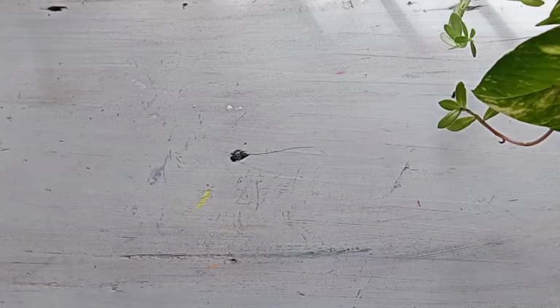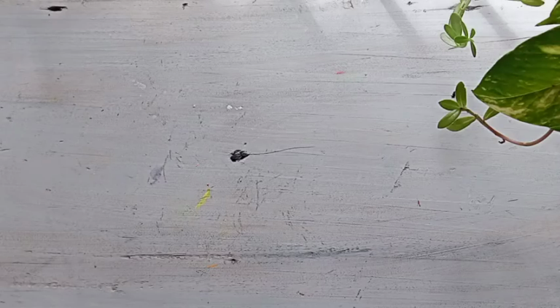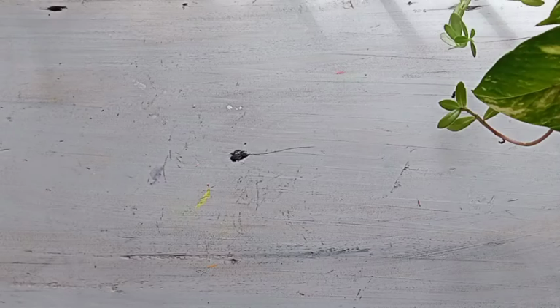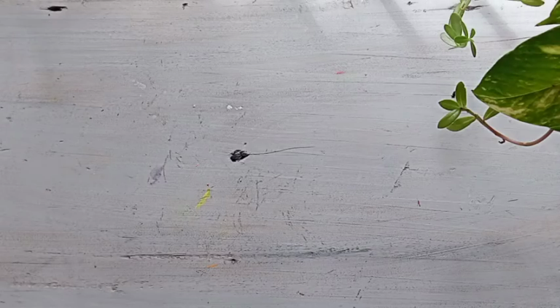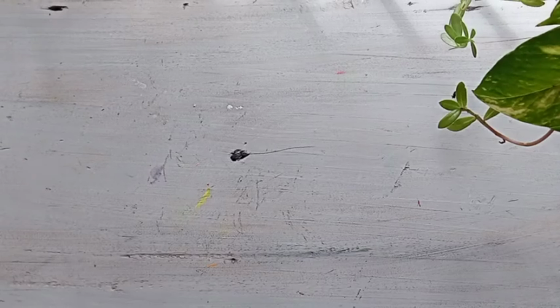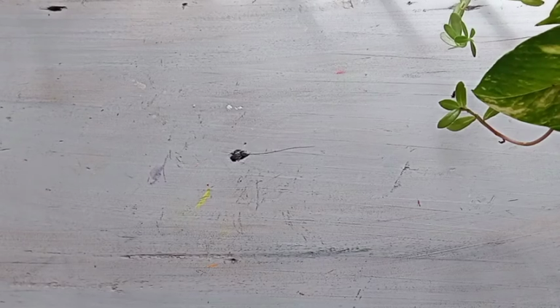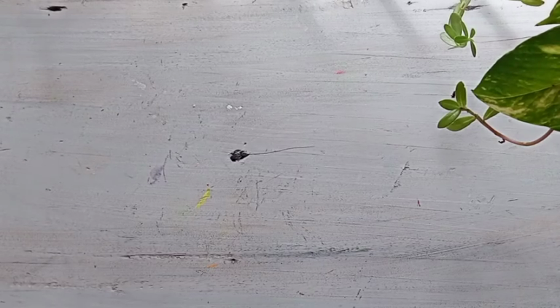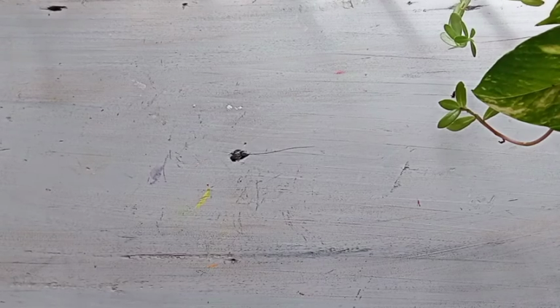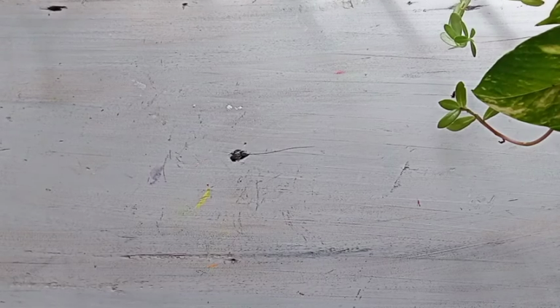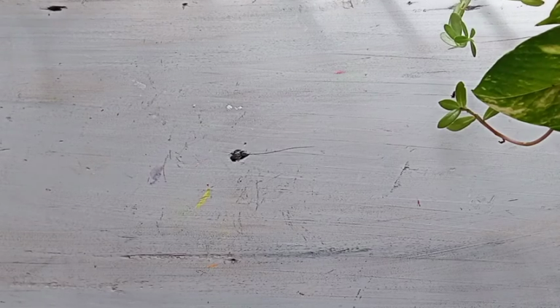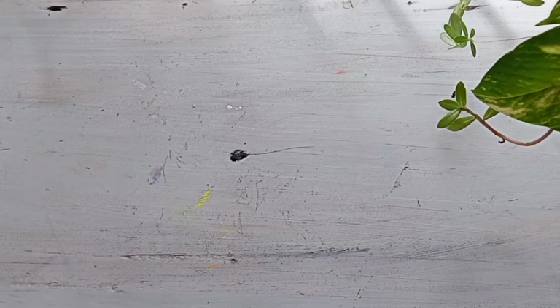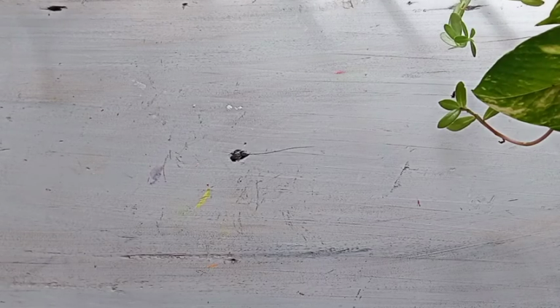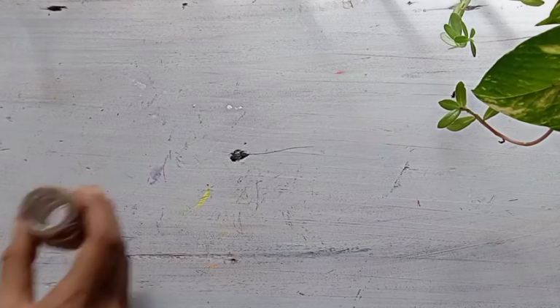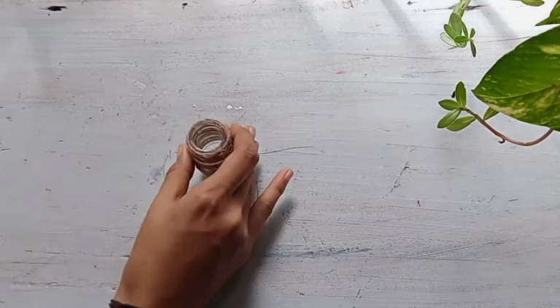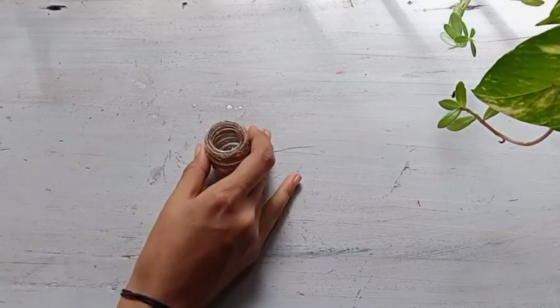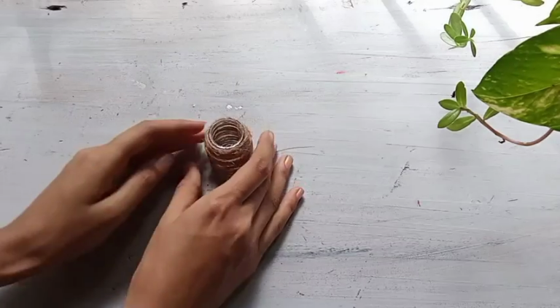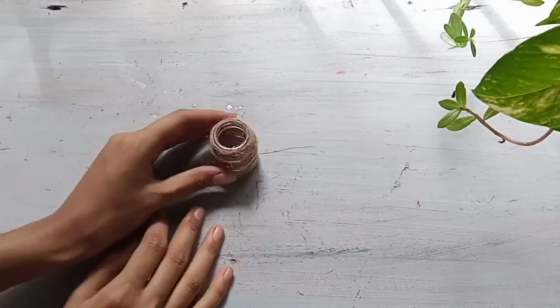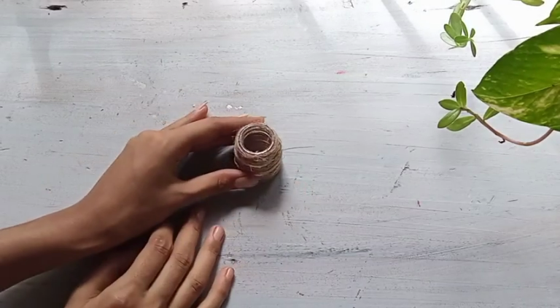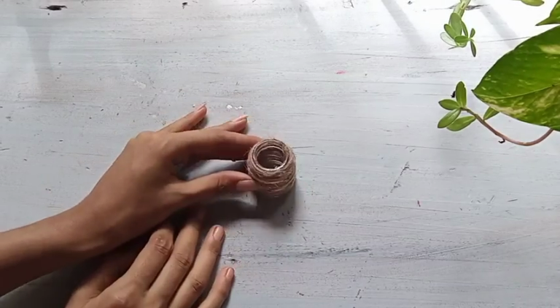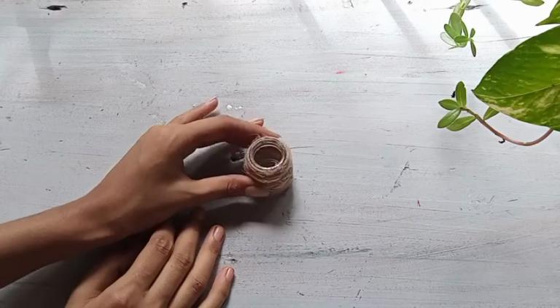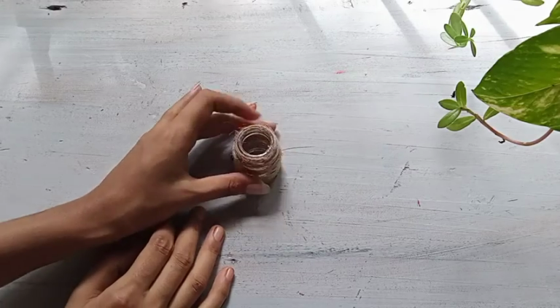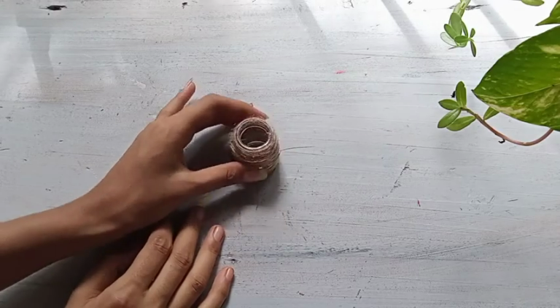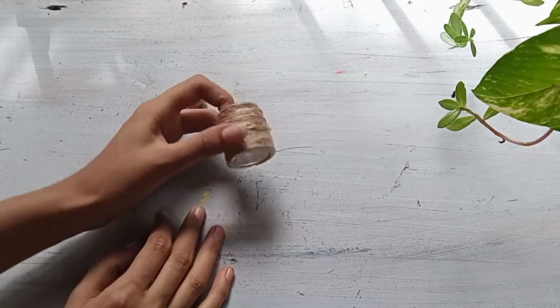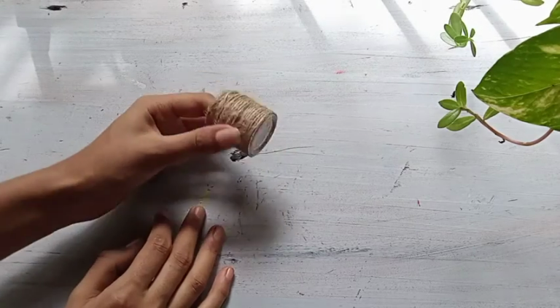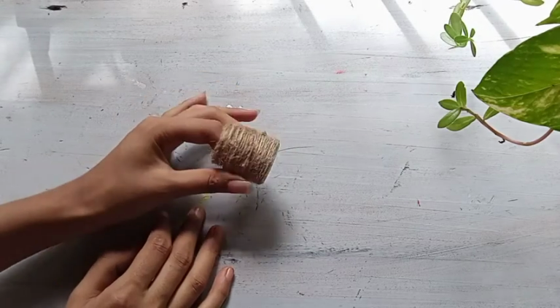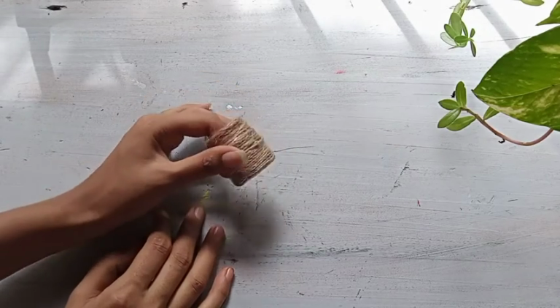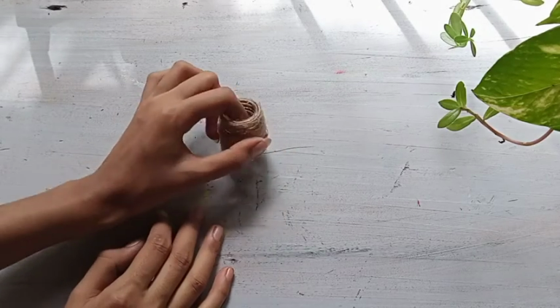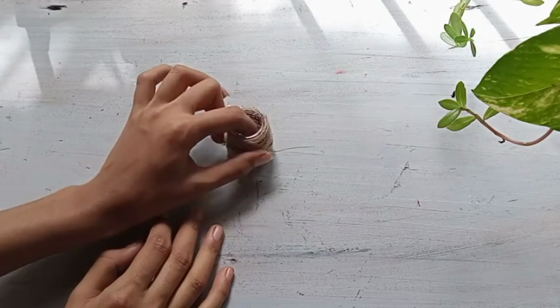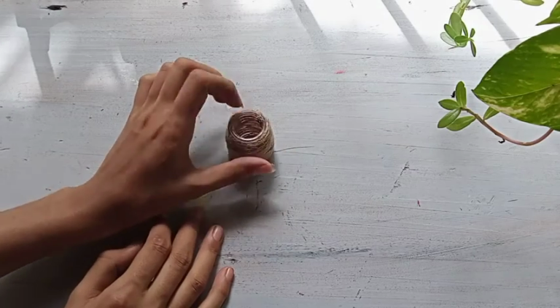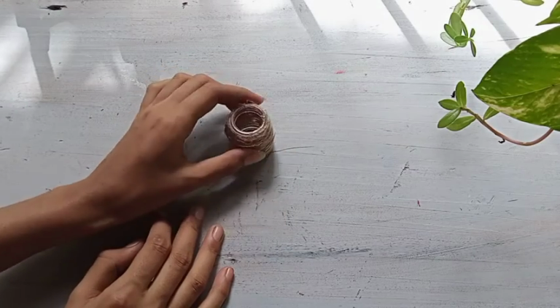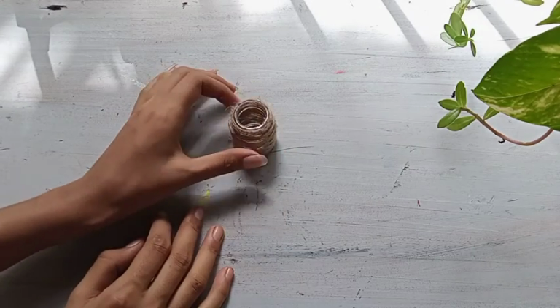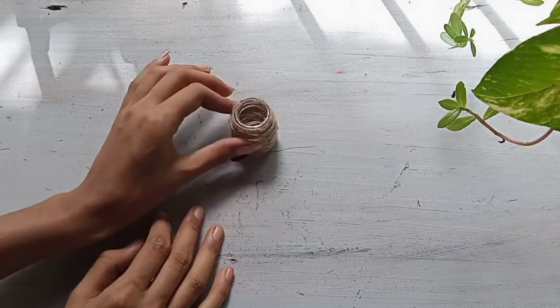Hello and welcome back to my channel. Now we are going to get a paint bottle and put it in the sink.